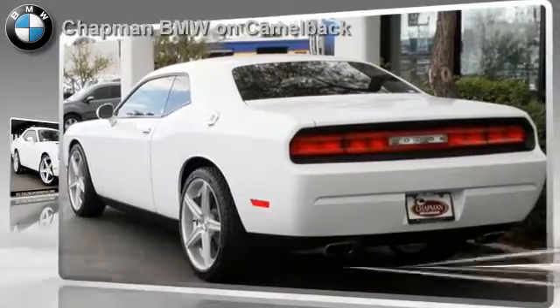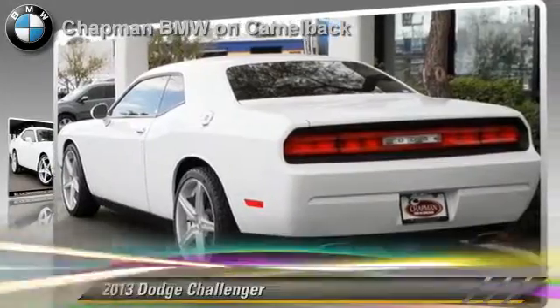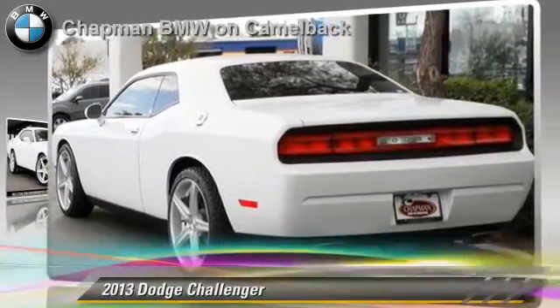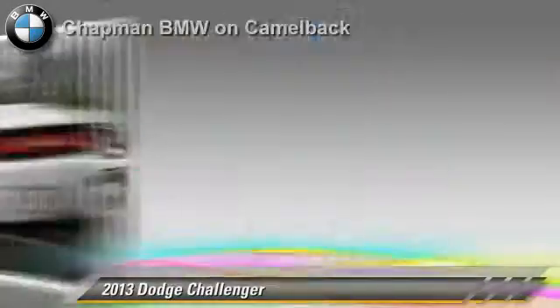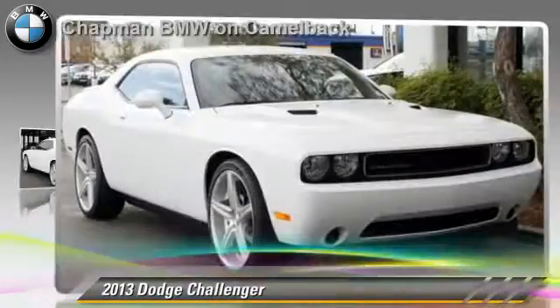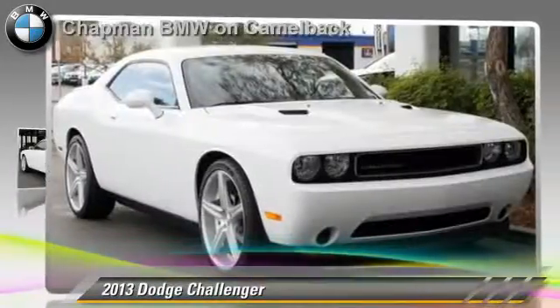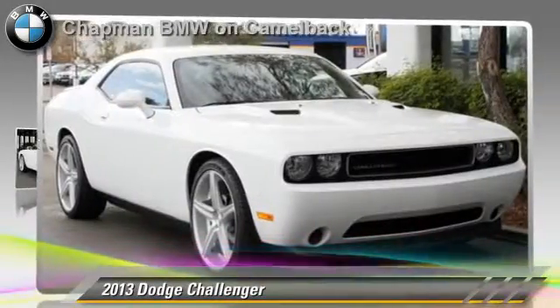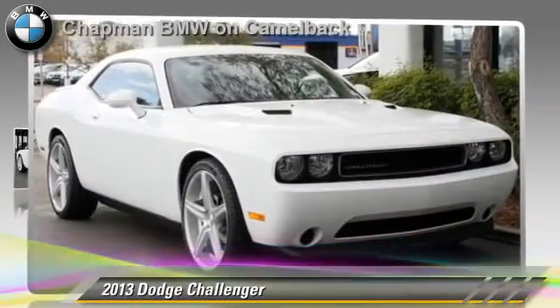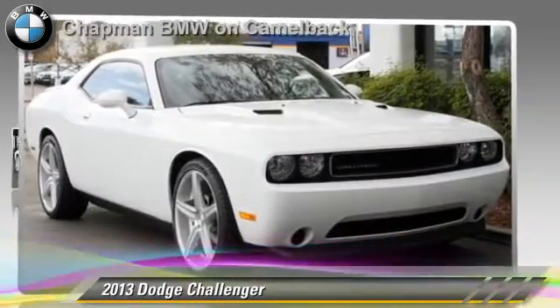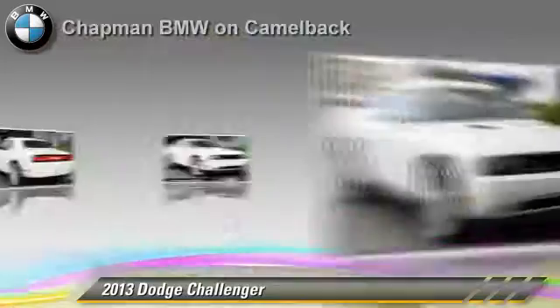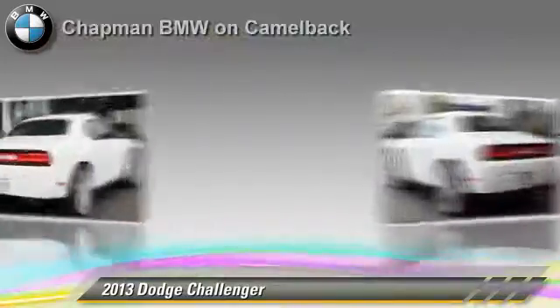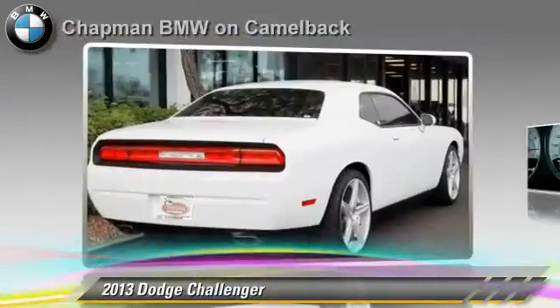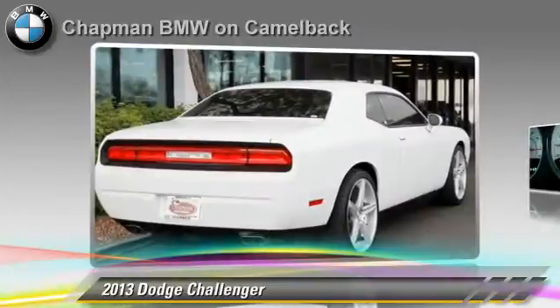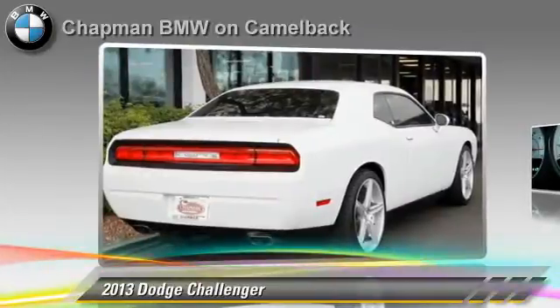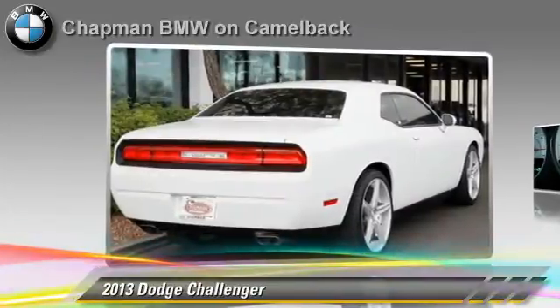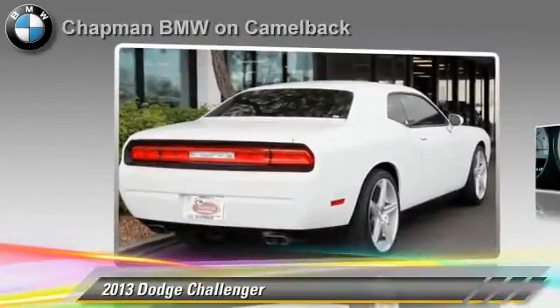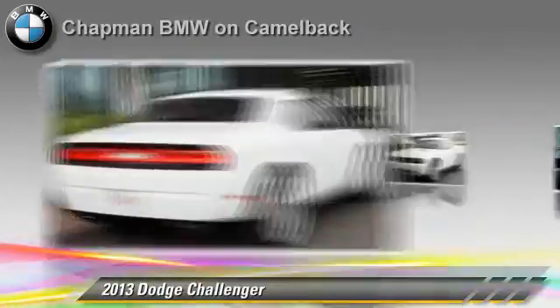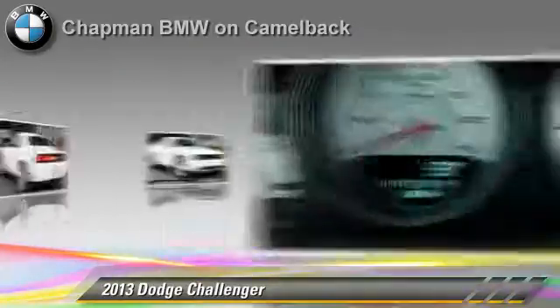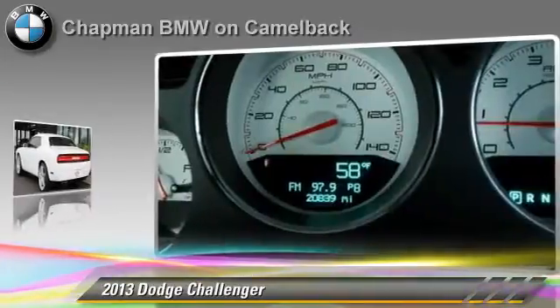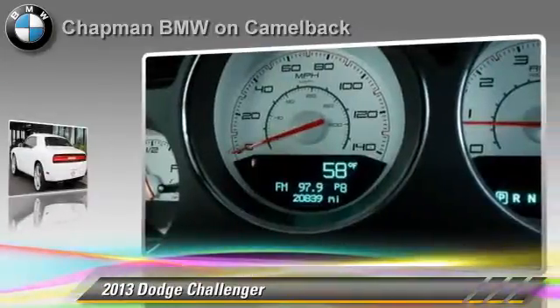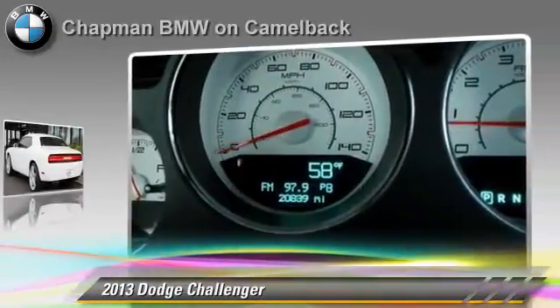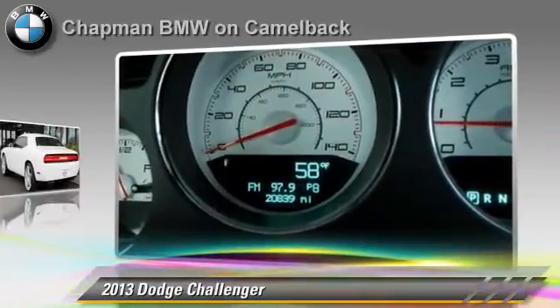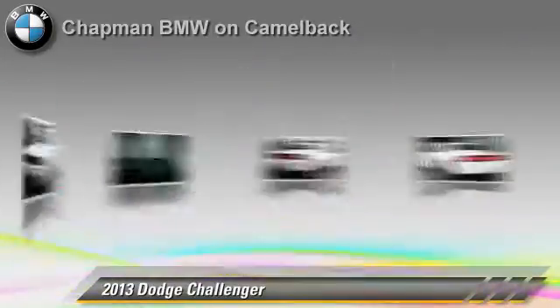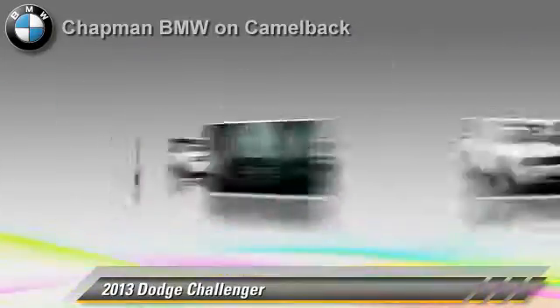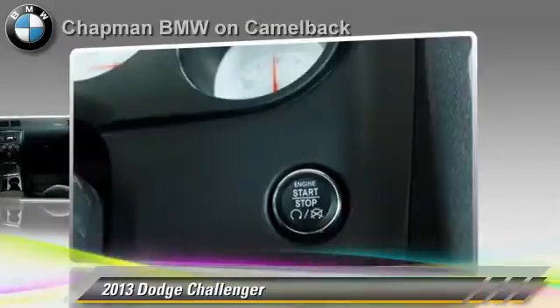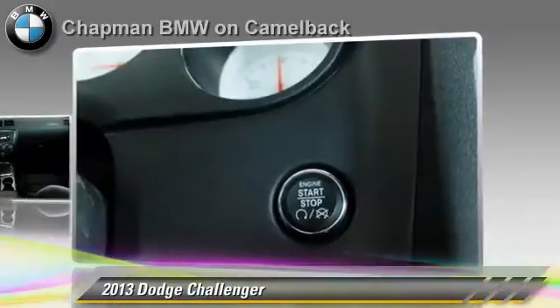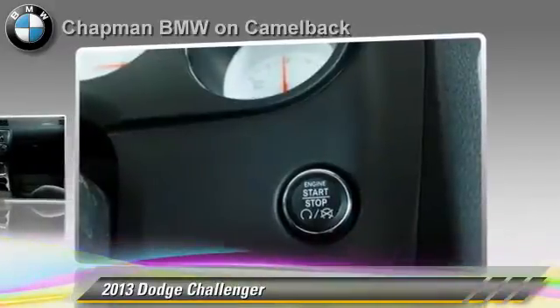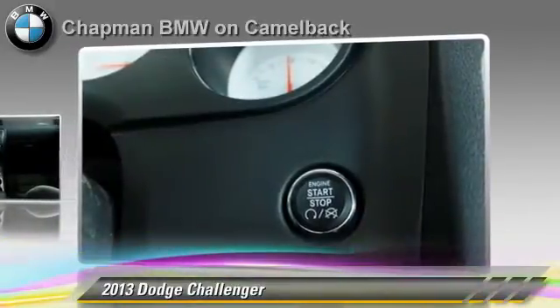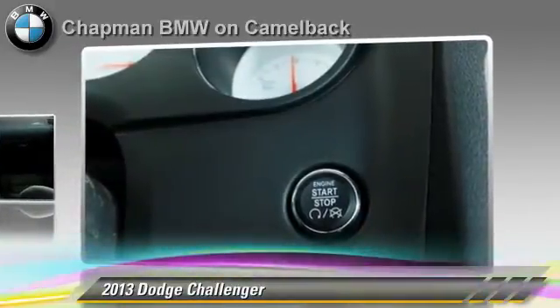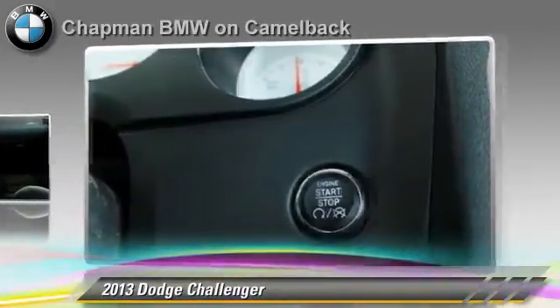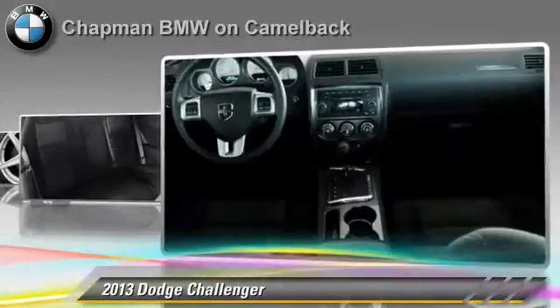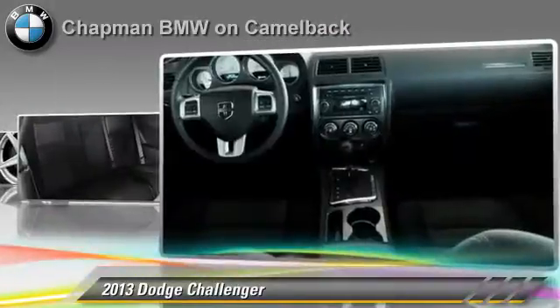Powered by a 3.6 liter V6 engine with a 5-speed automatic transmission, this vehicle, with fewer than 25,000 miles on the odometer, gets up to 27 miles per gallon.